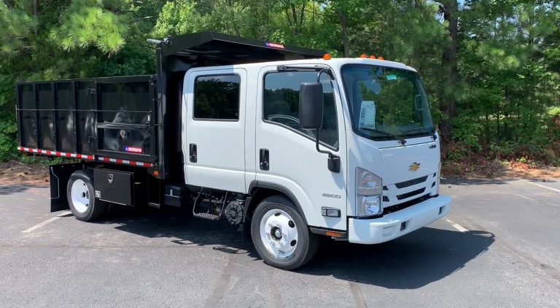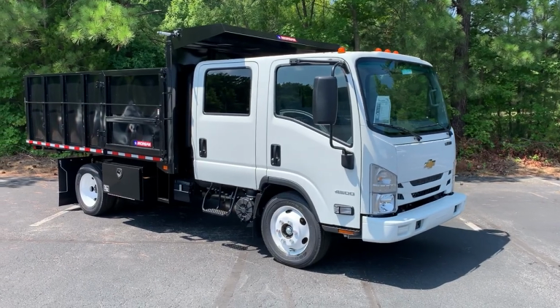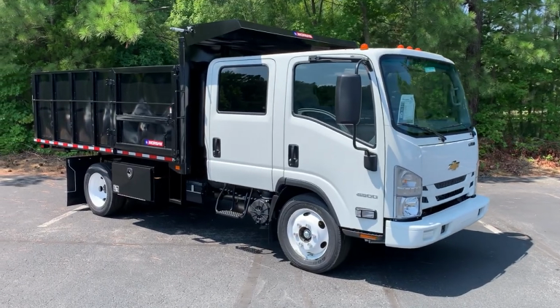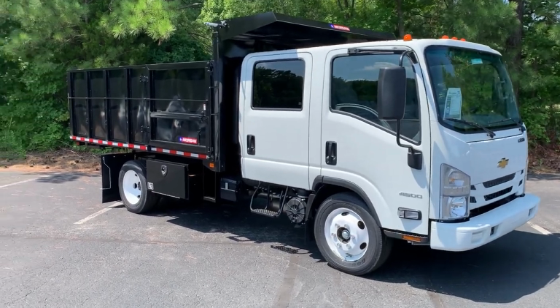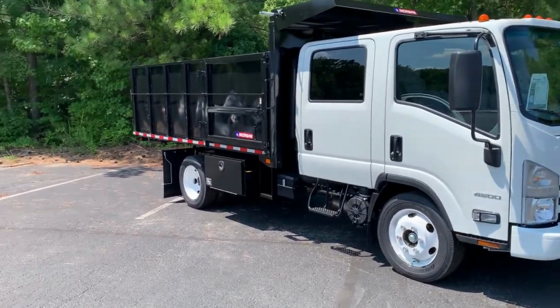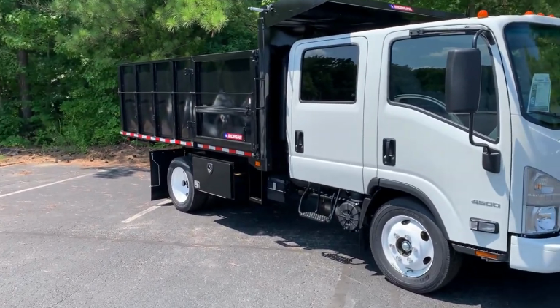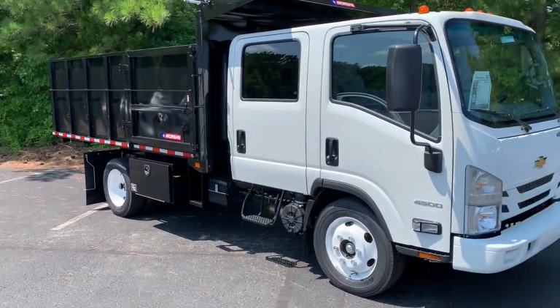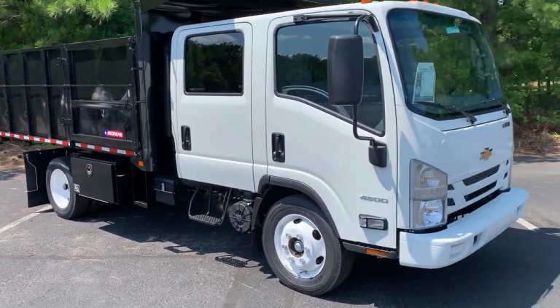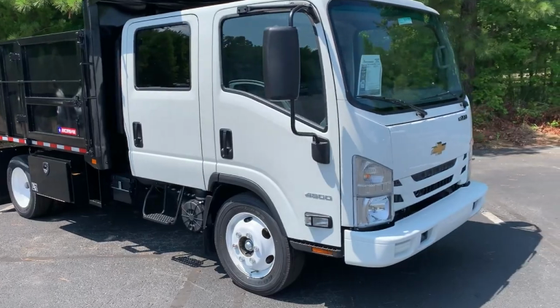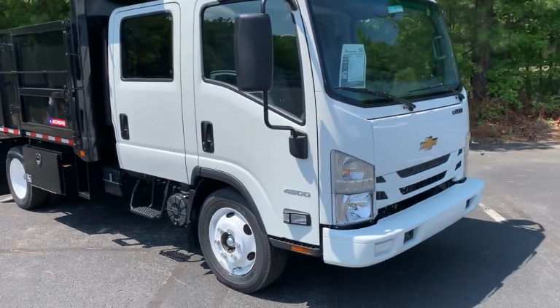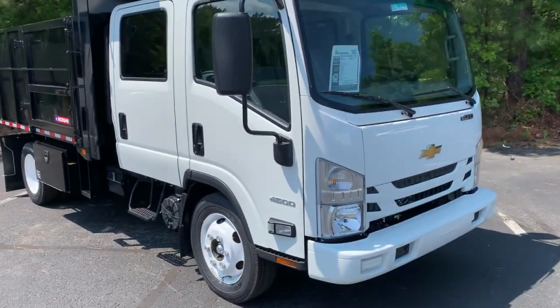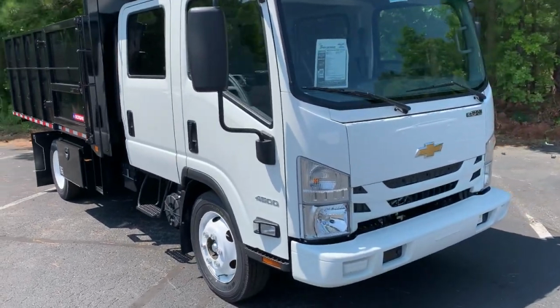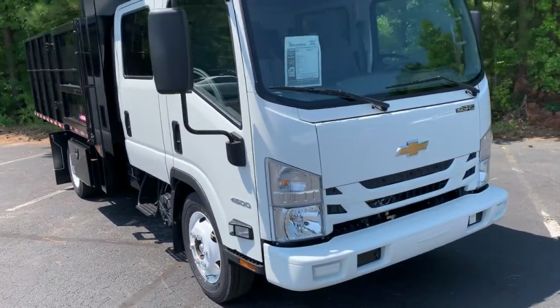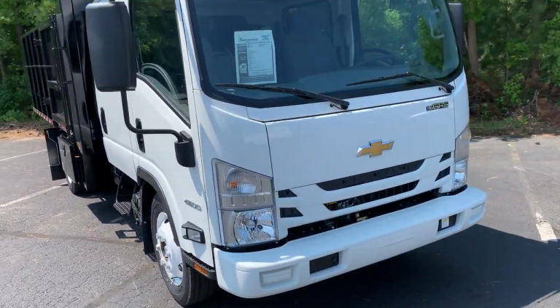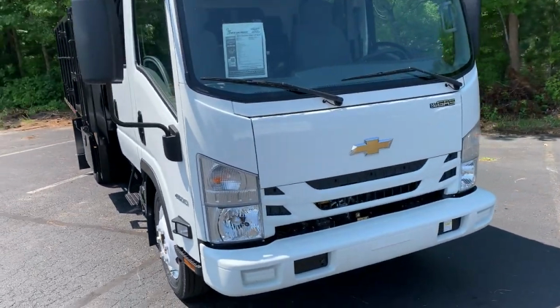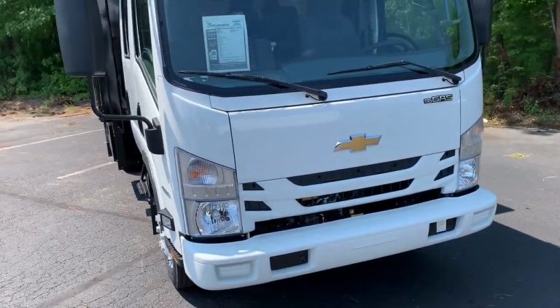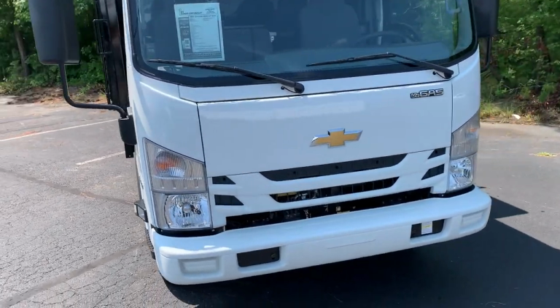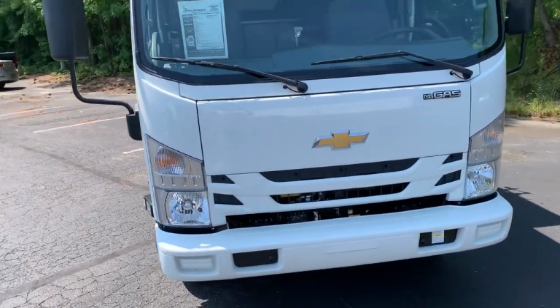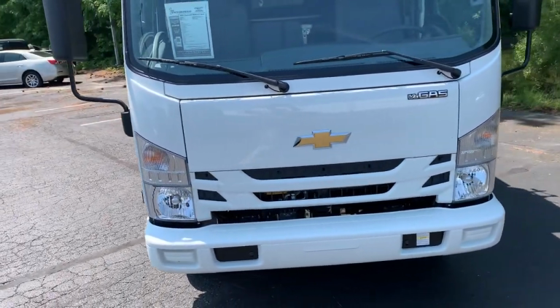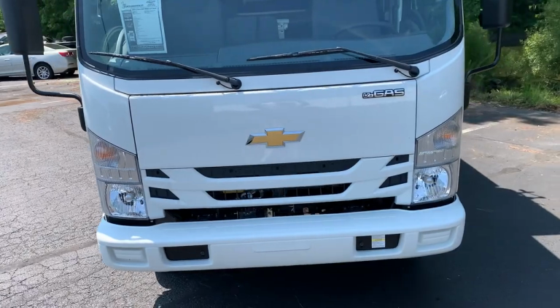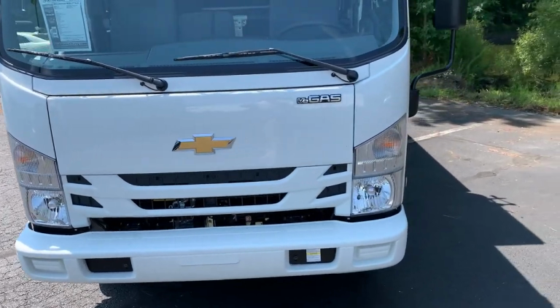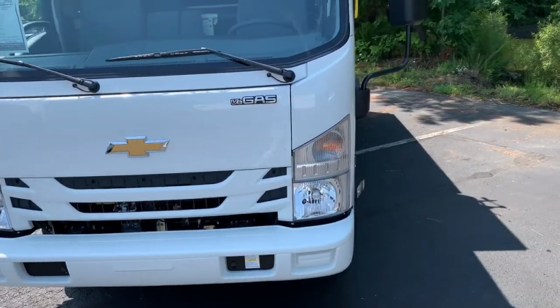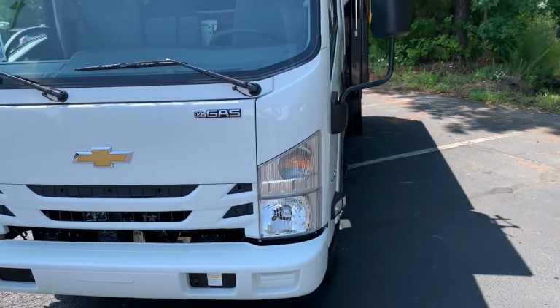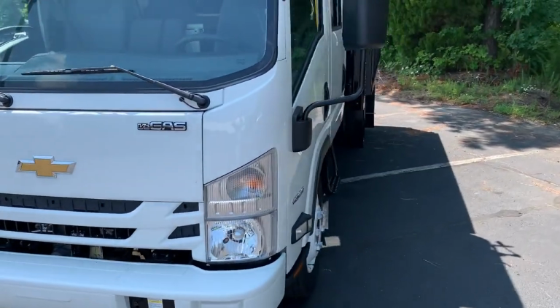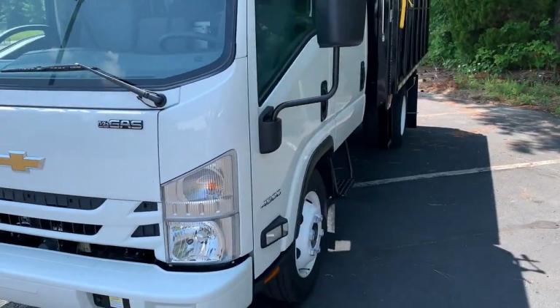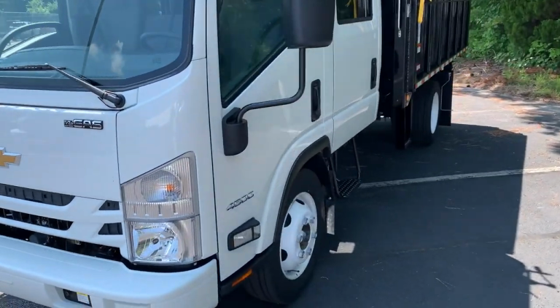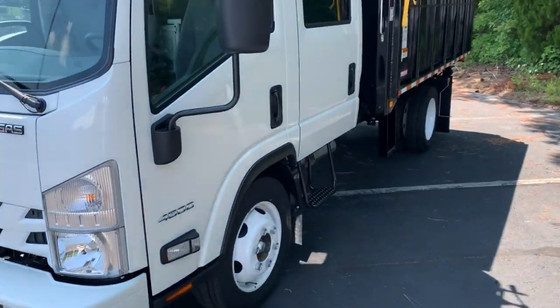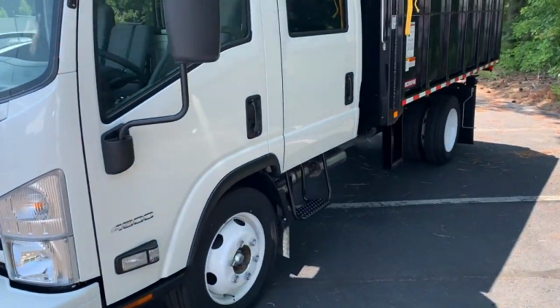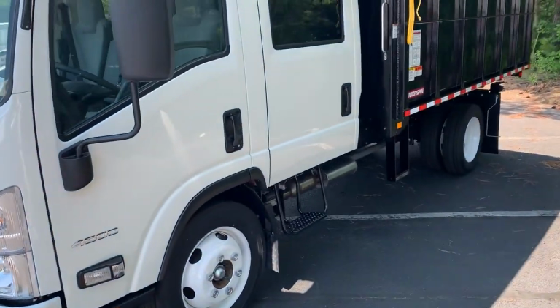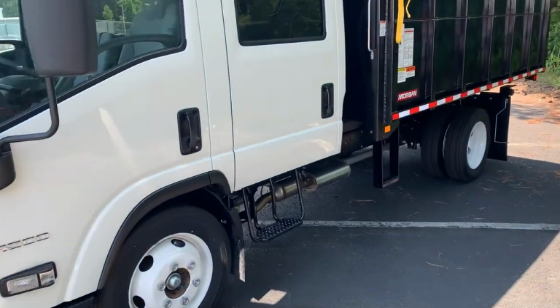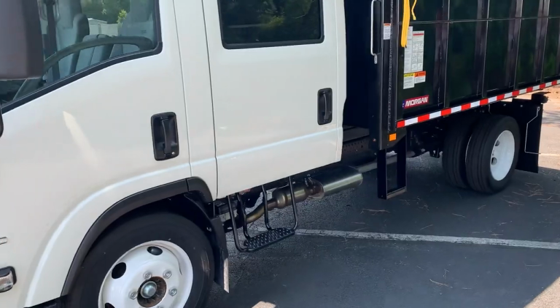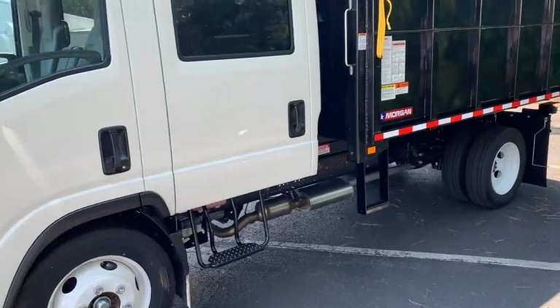Hi everyone, how are we doing today? I'm going to be doing a video on this 2021 Chevrolet 4500 low cab forward crew cab today. I'm just going to do a shorter review on the truck and go over some things.